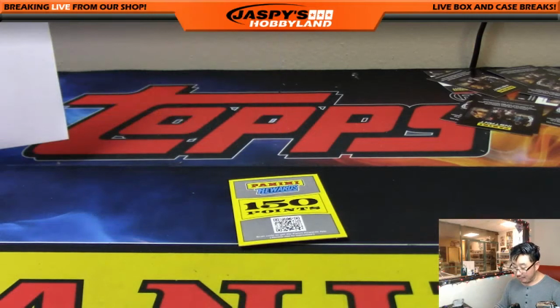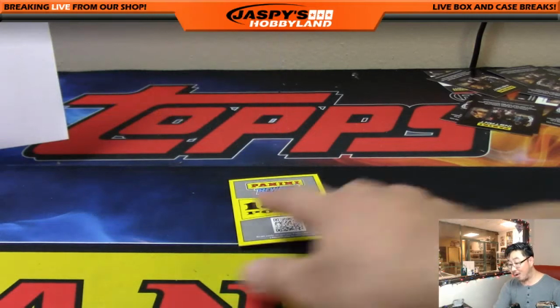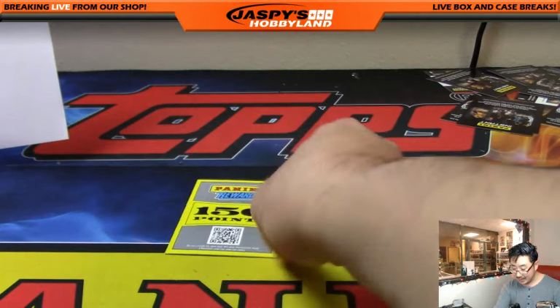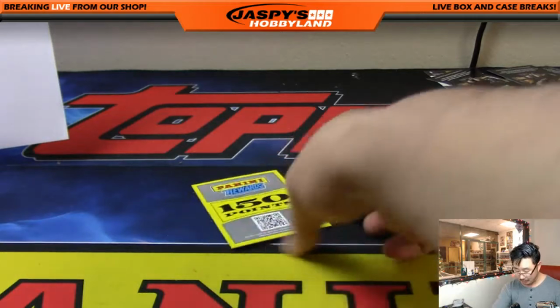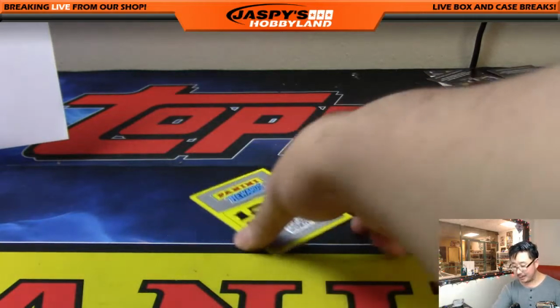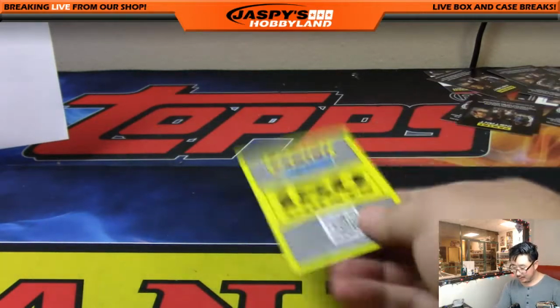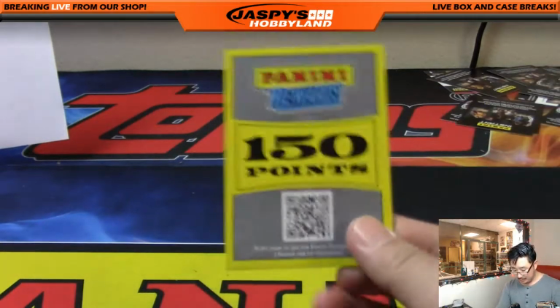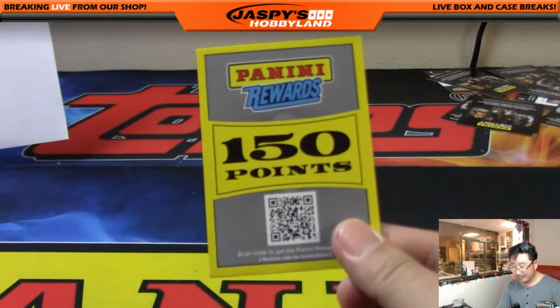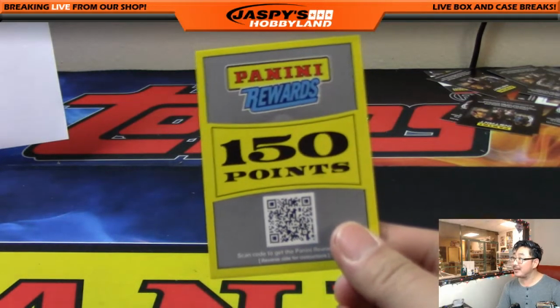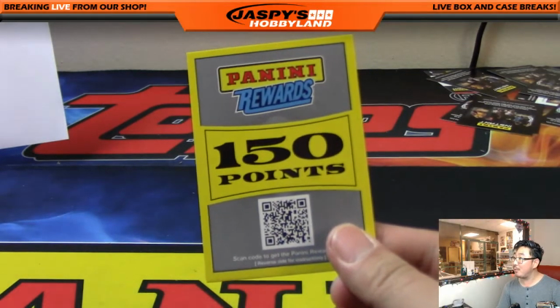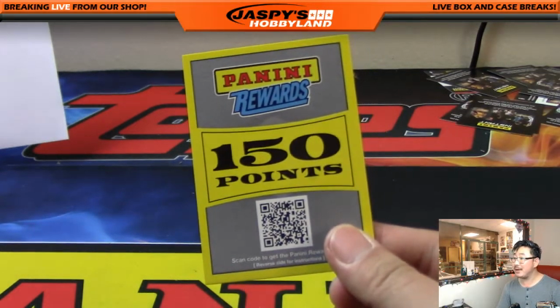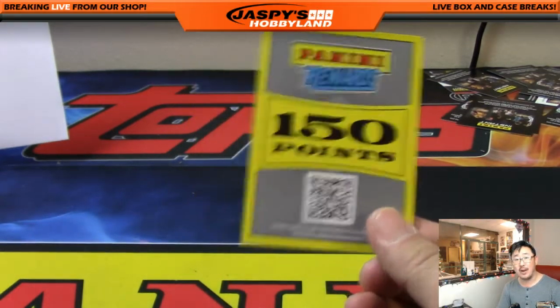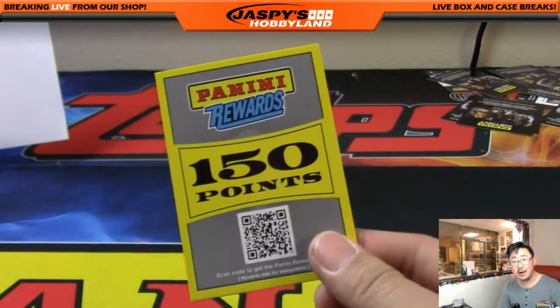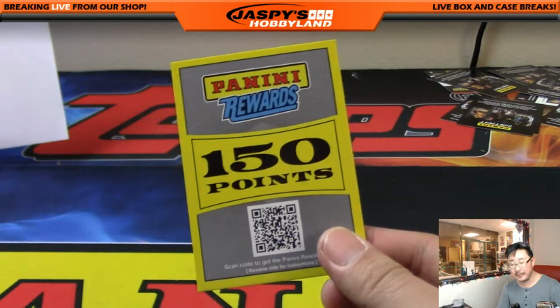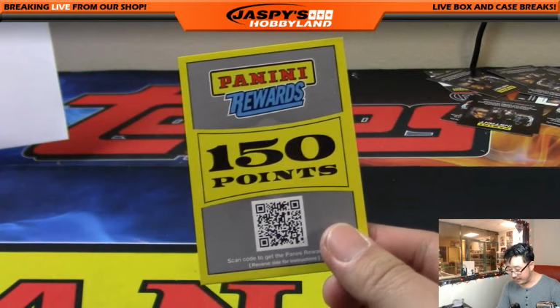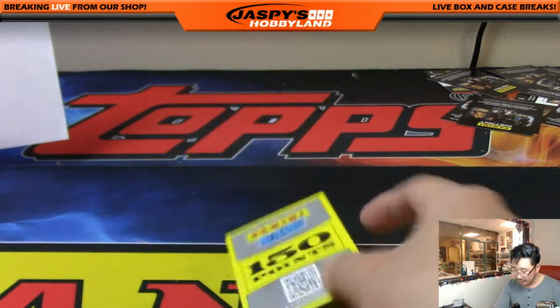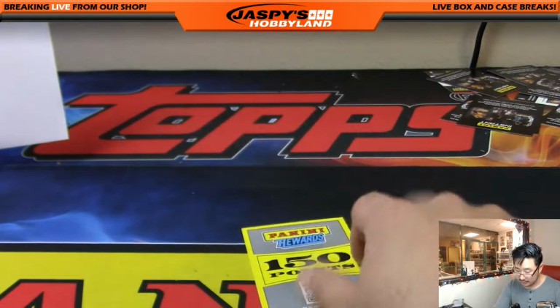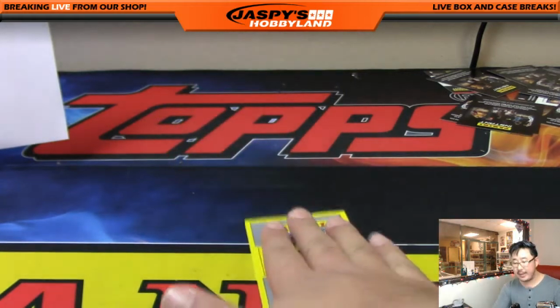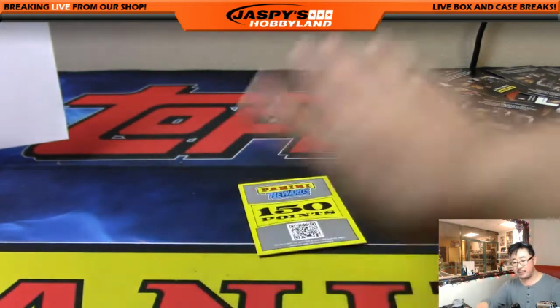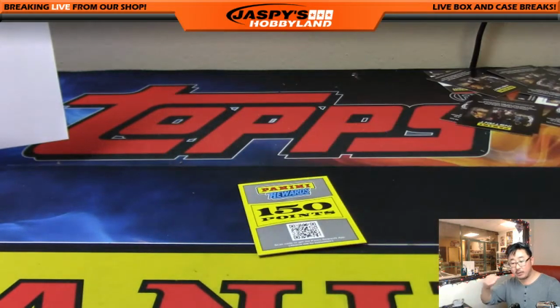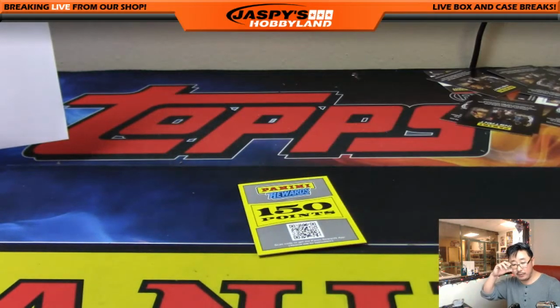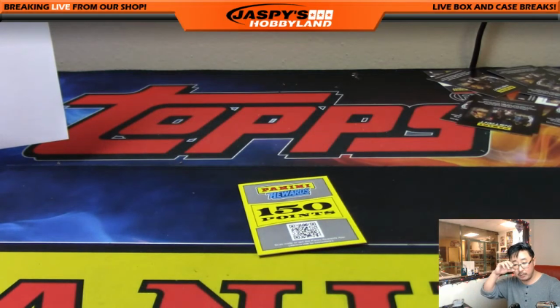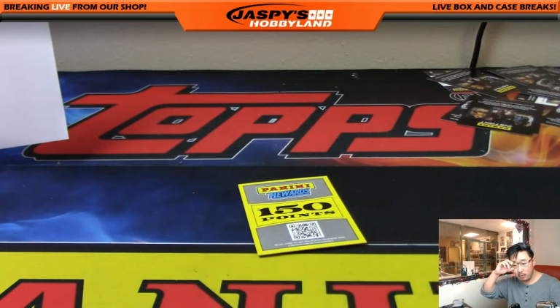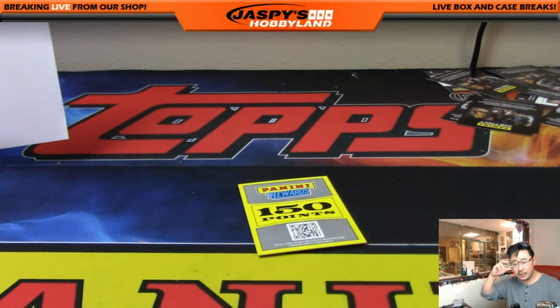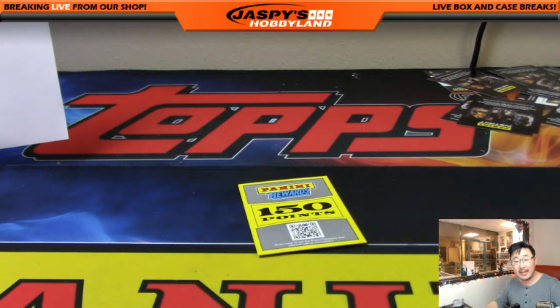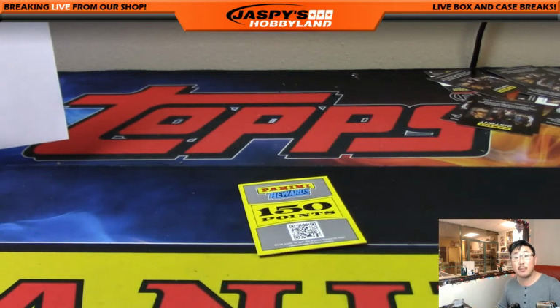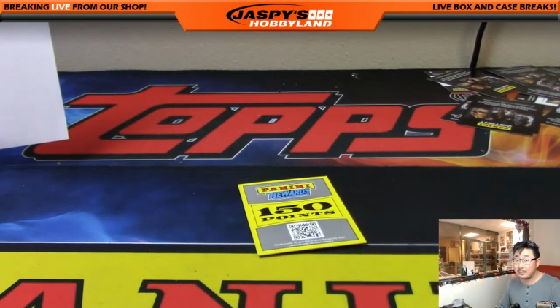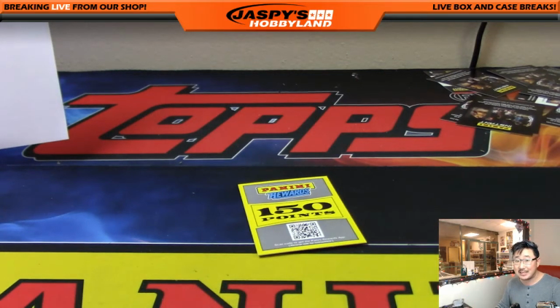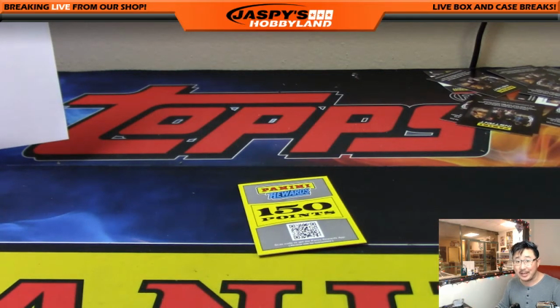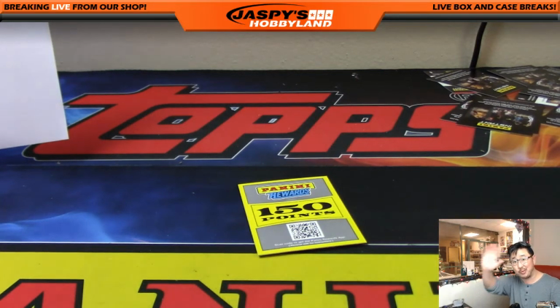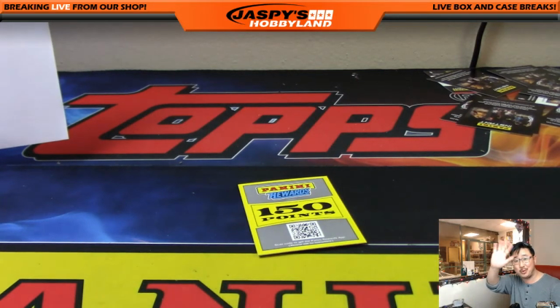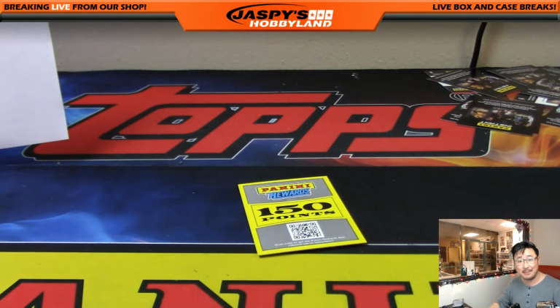The reward store has actually been pretty solid — you can probably collect some more points and get yourself a relic or an auto. So there you go, Steve. Thanks very much, everybody. That was random division break number two from jazzpiecehobbyland.com — the brand new Absolute Basketball. Thanks very much, we'll break with you next time. Bye.